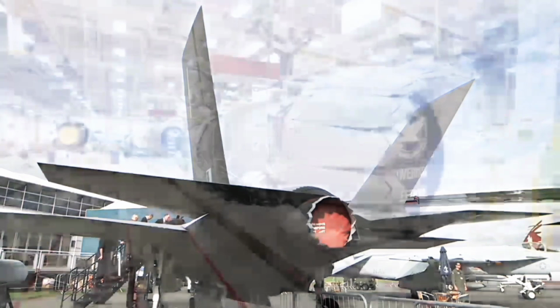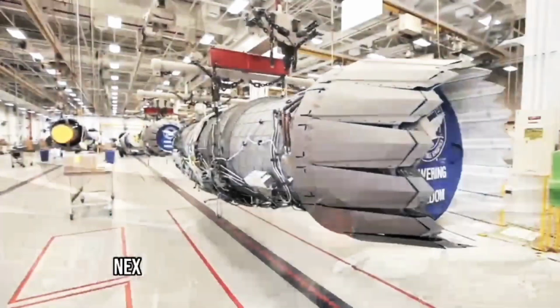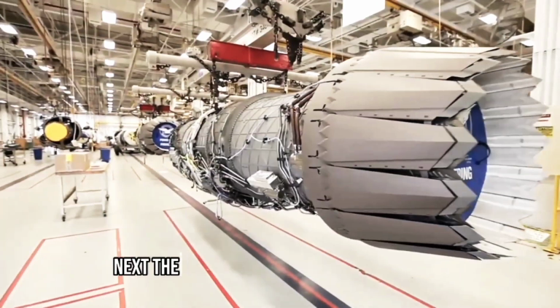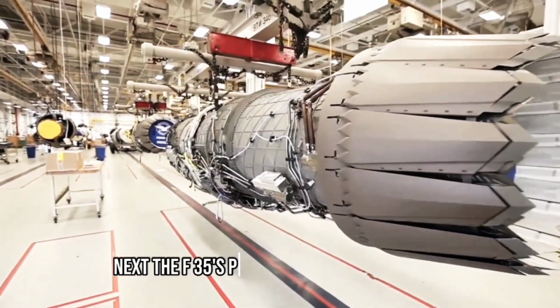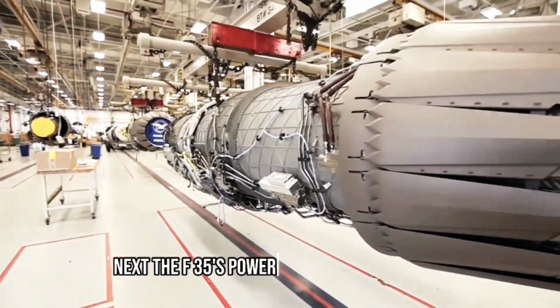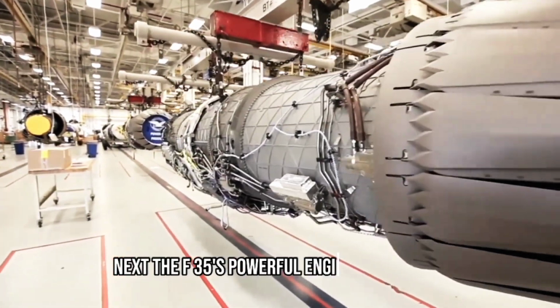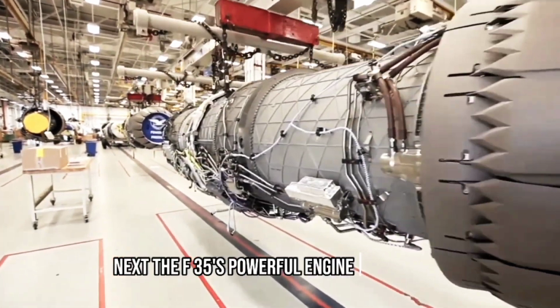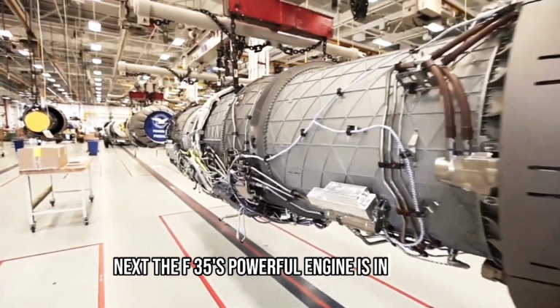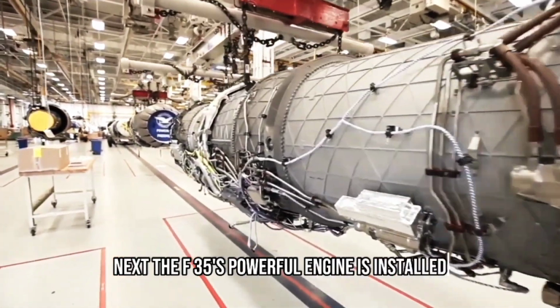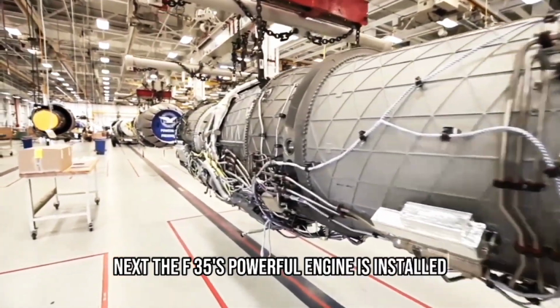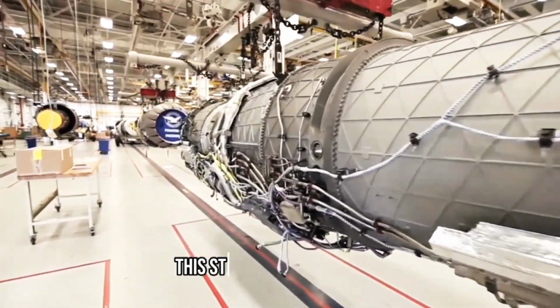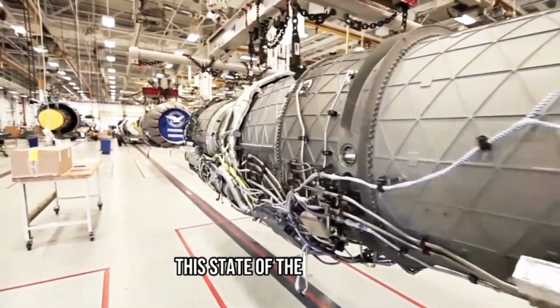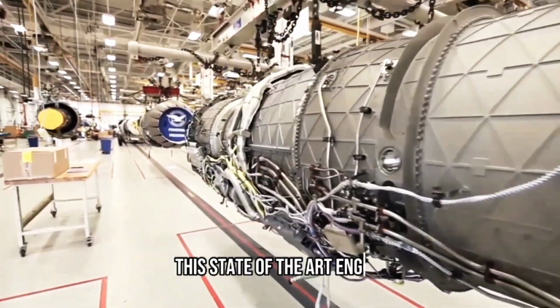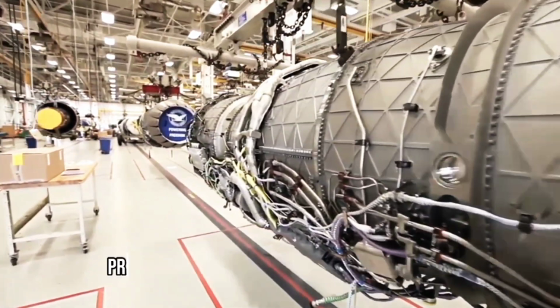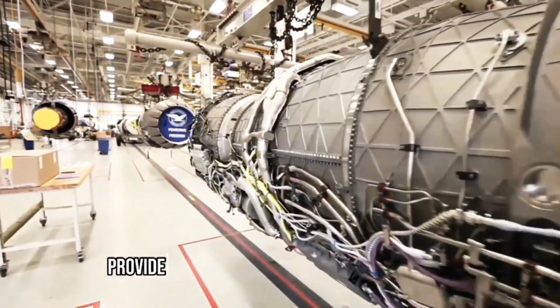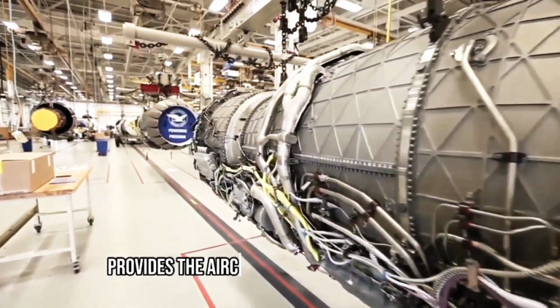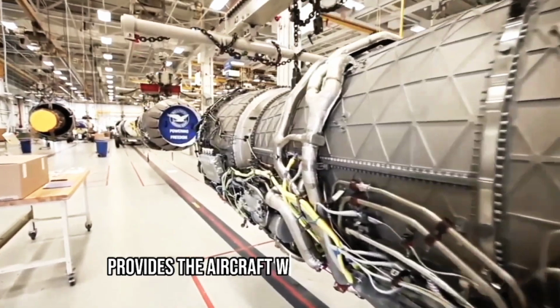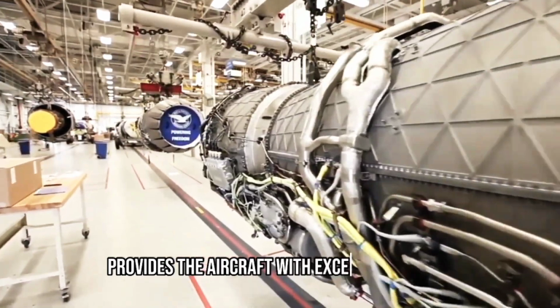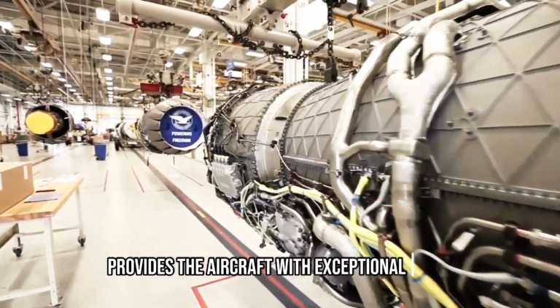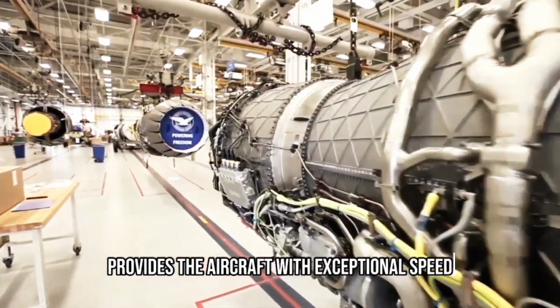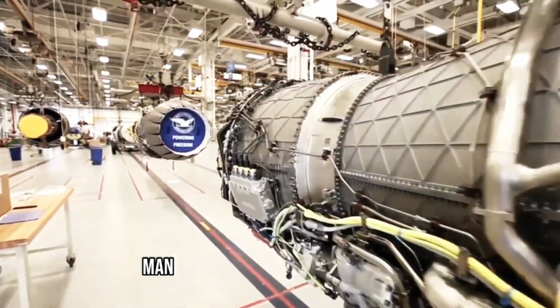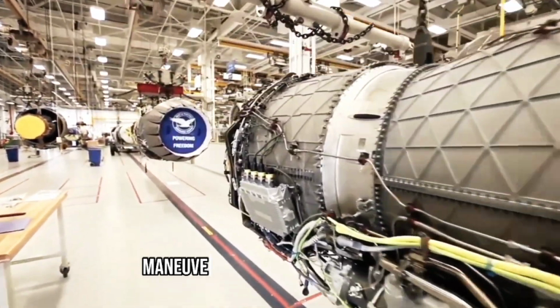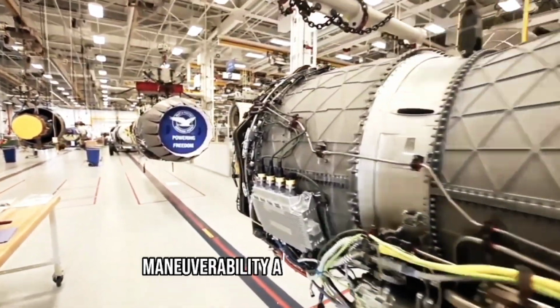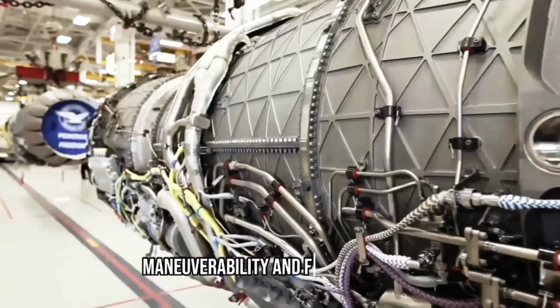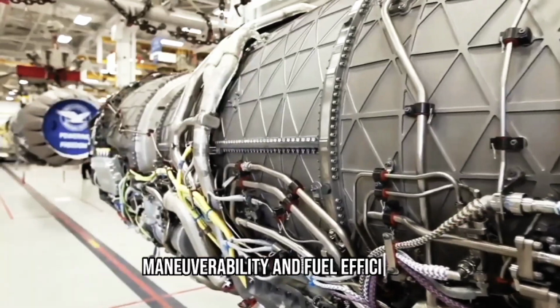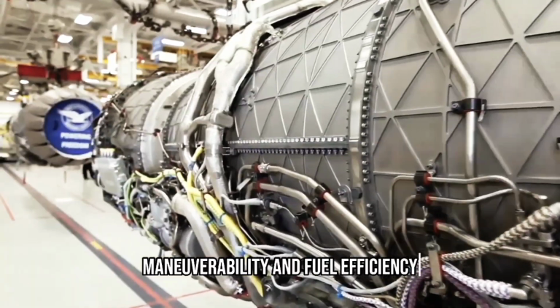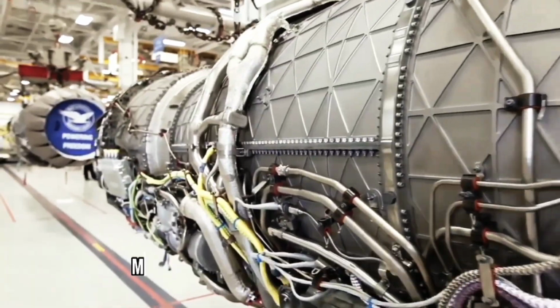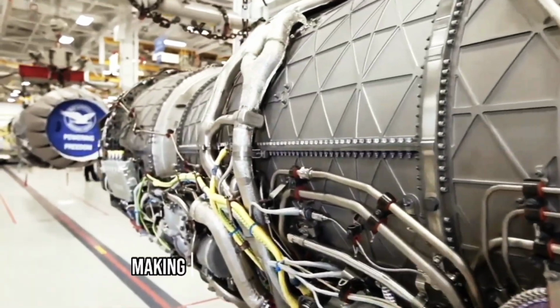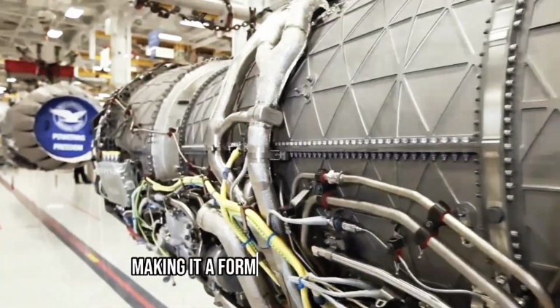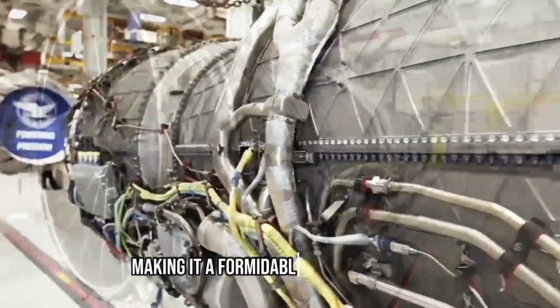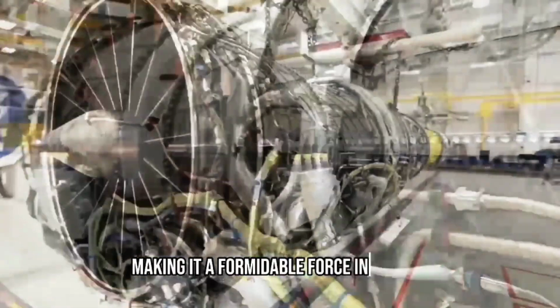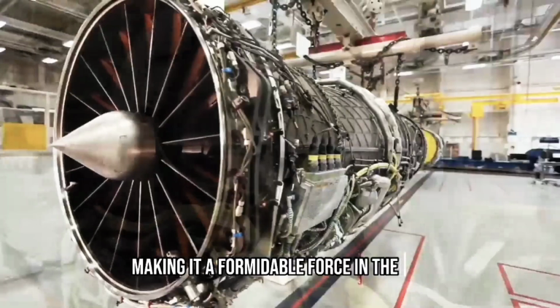Next, the F-35's powerful engine is installed. This state-of-the-art engine provides the aircraft with exceptional speed, maneuverability, and fuel efficiency, making it a formidable force in the sky.